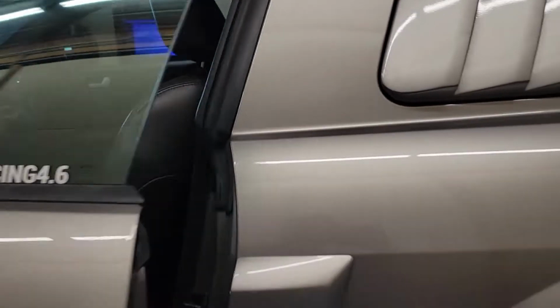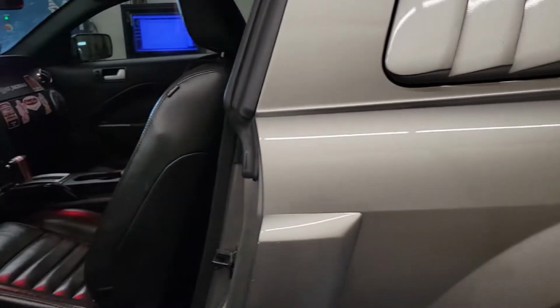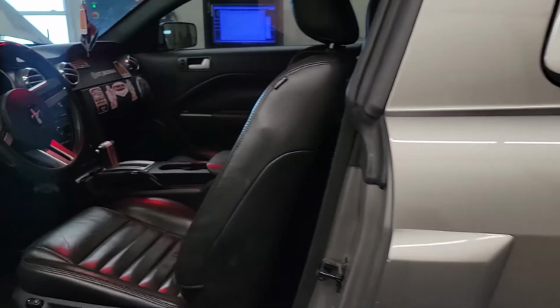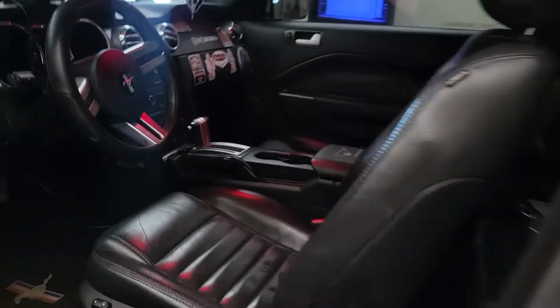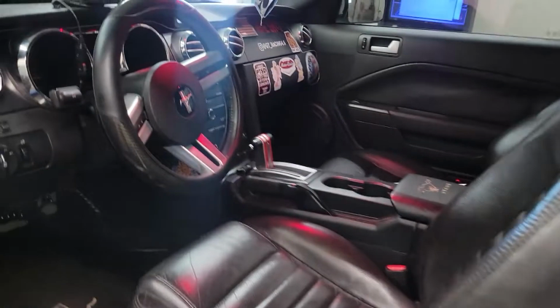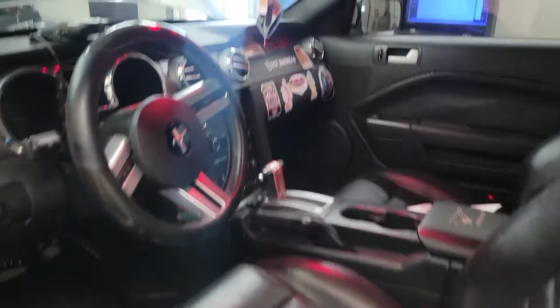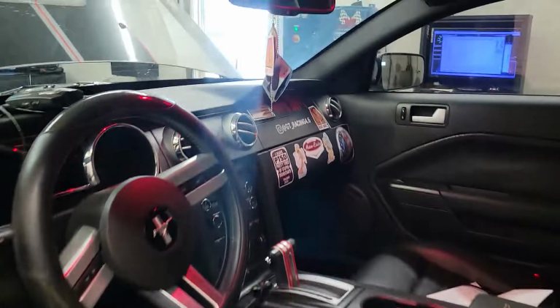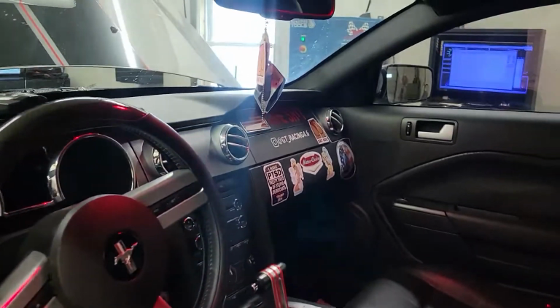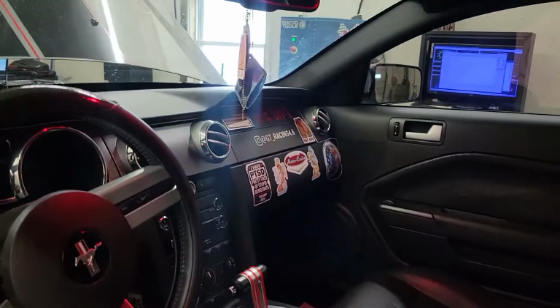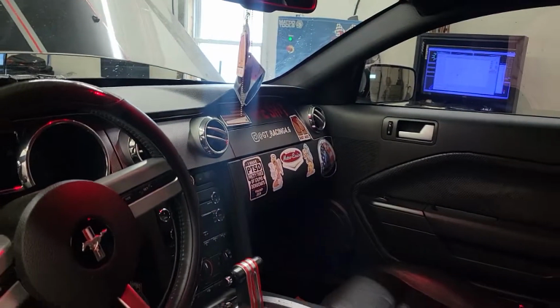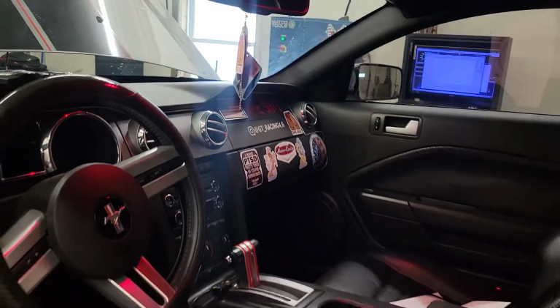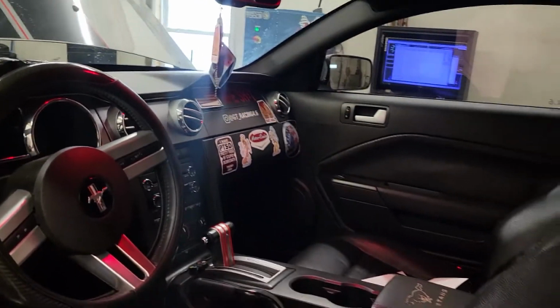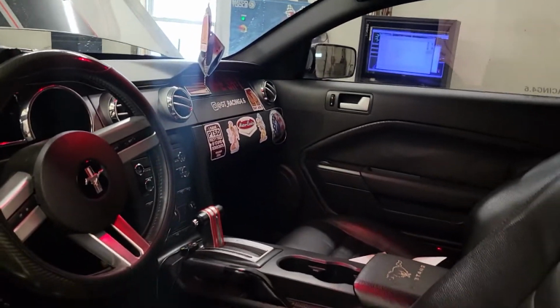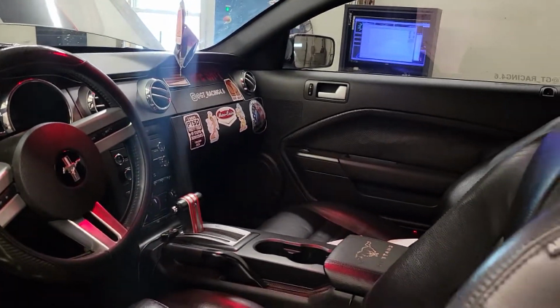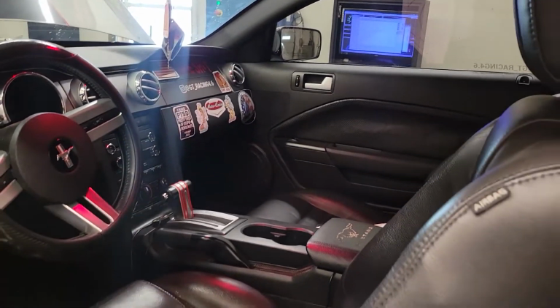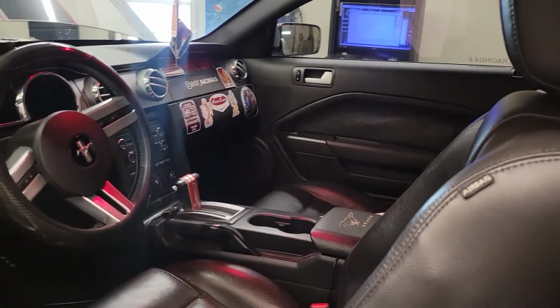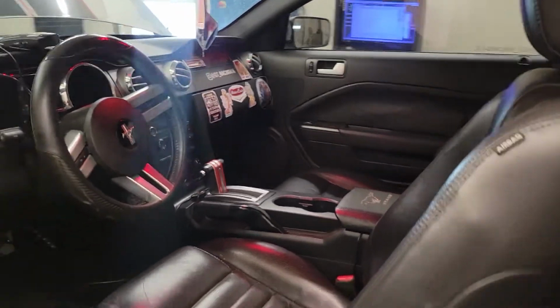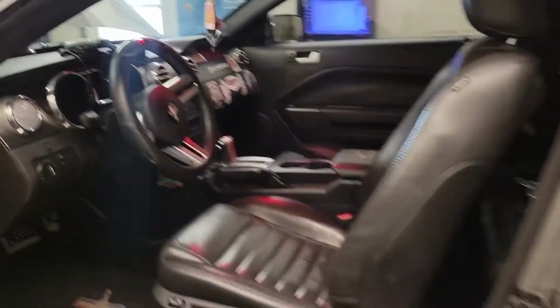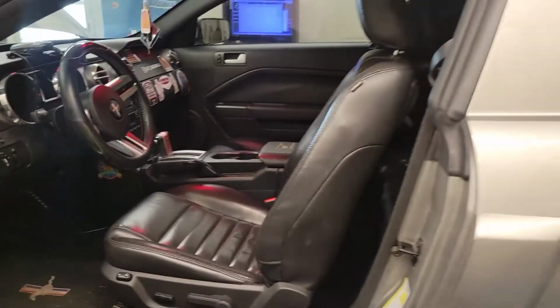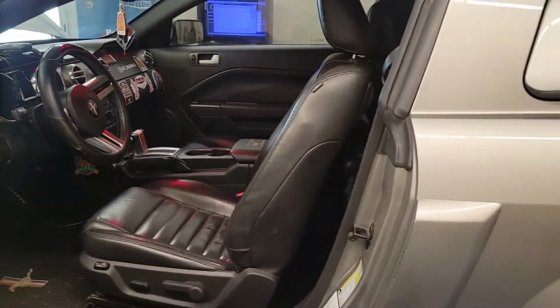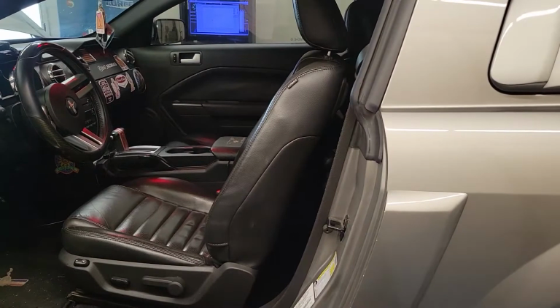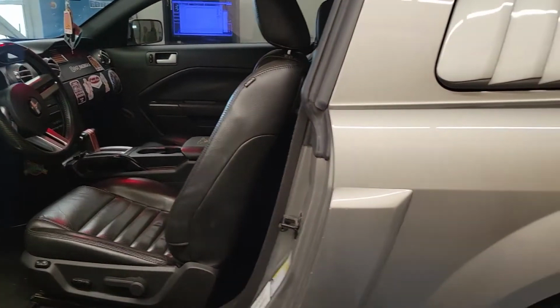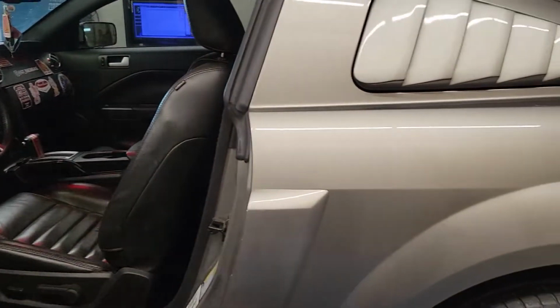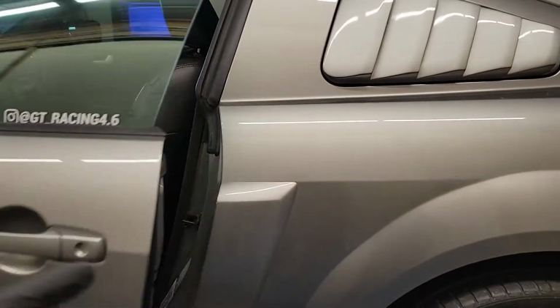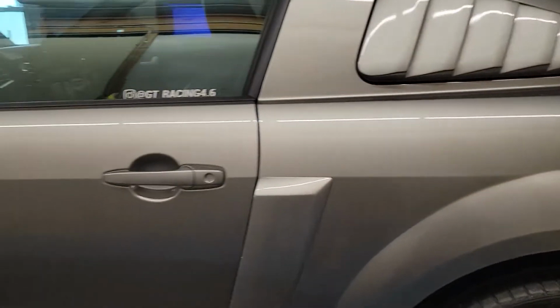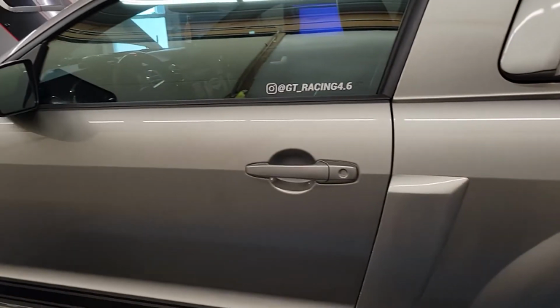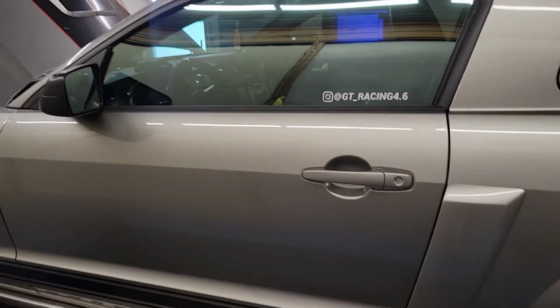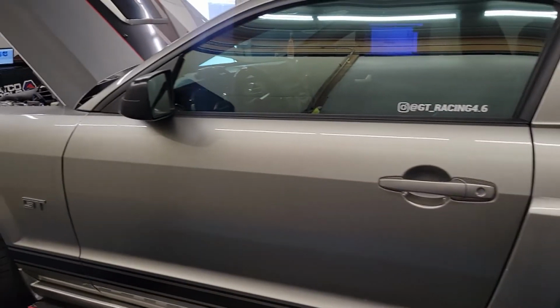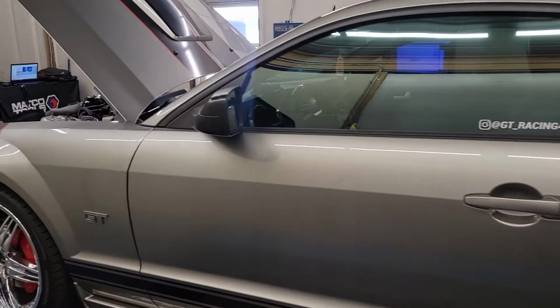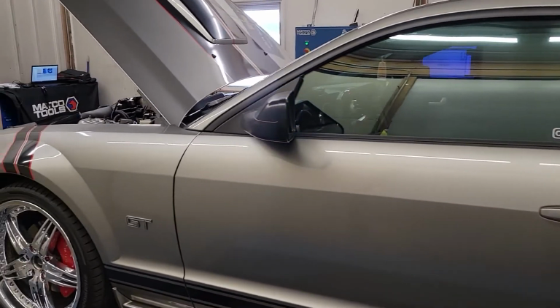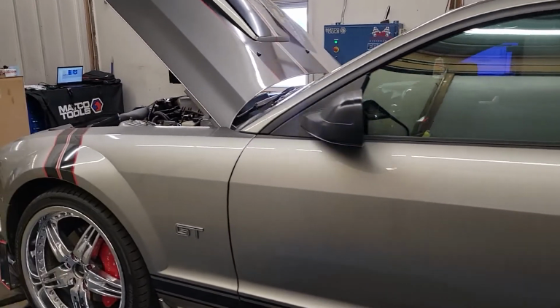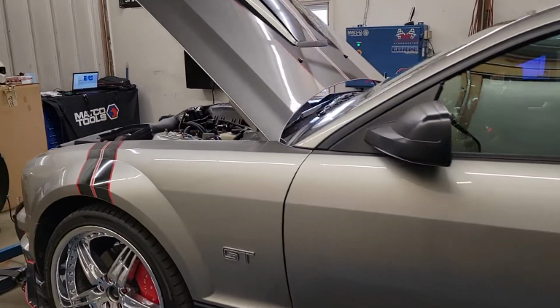This thing's all decaled up in here — kind of cool. But it's an auto car, remember? So it's going to kill some power just from being an automatic compared to if it was a stick car, obviously.